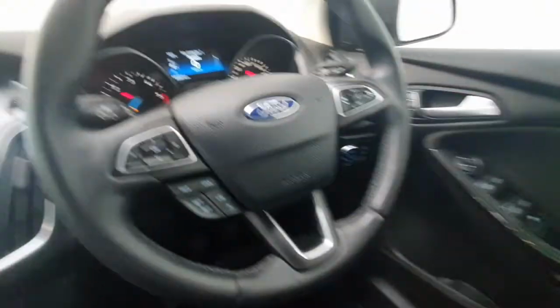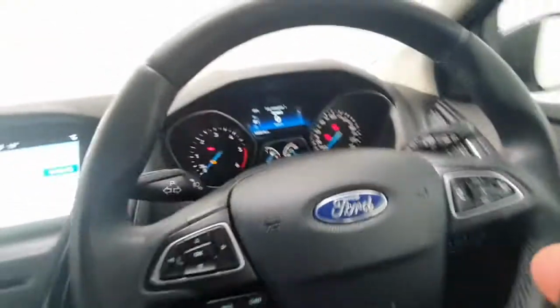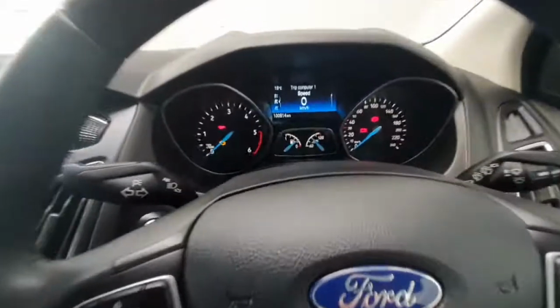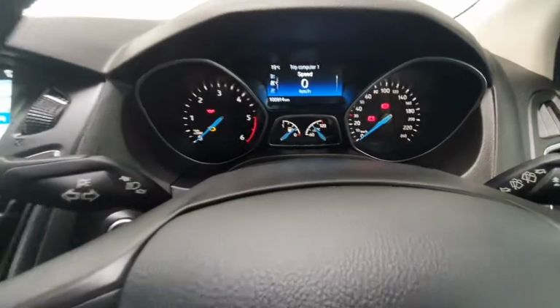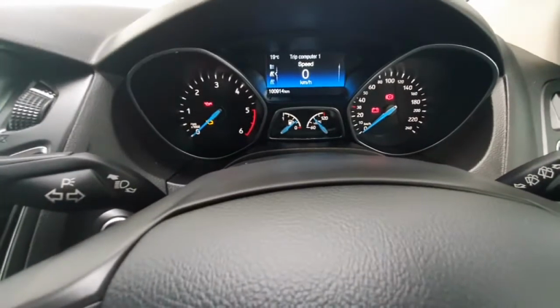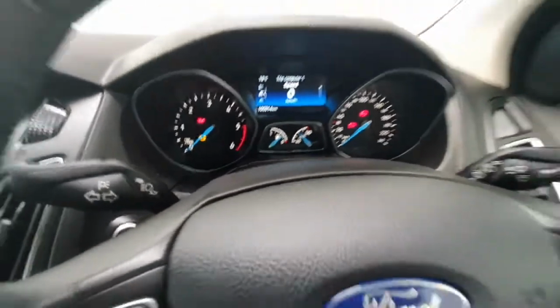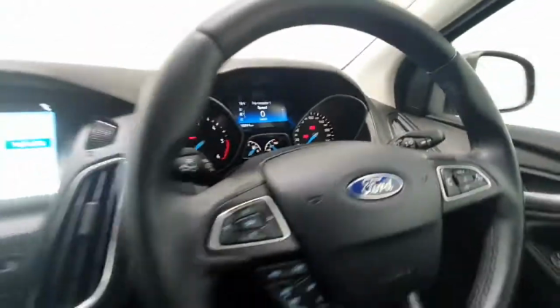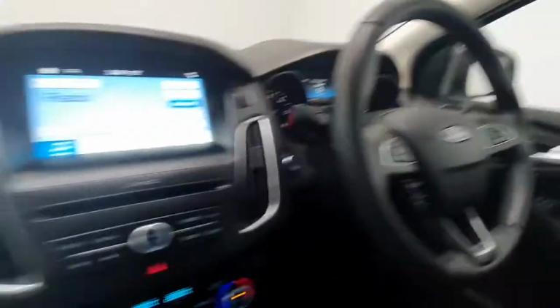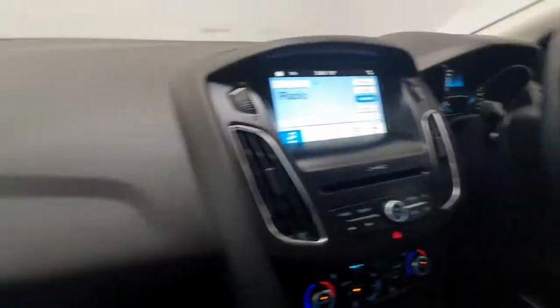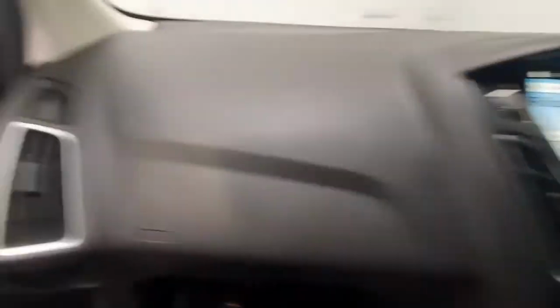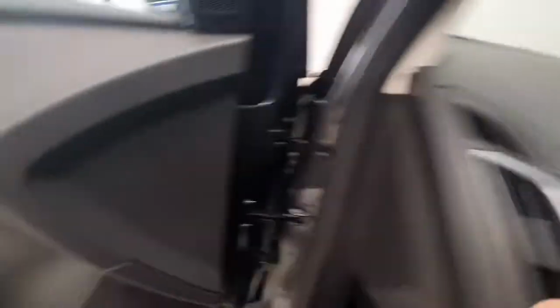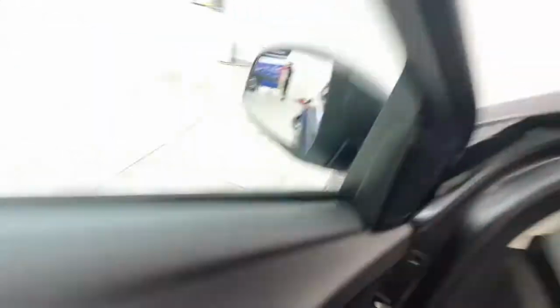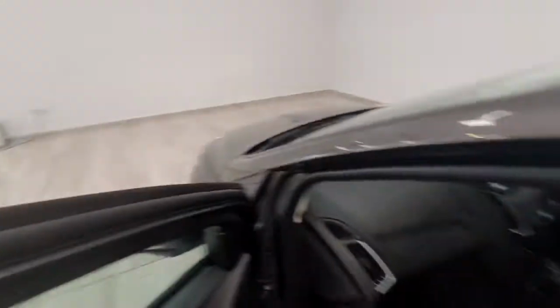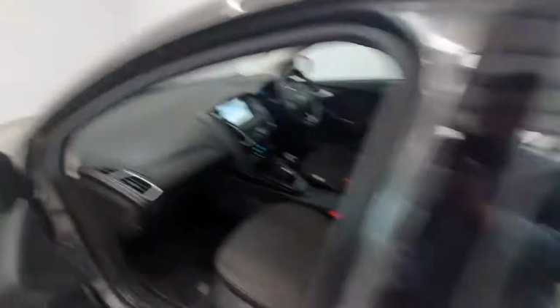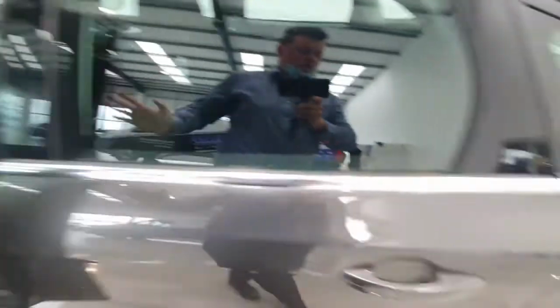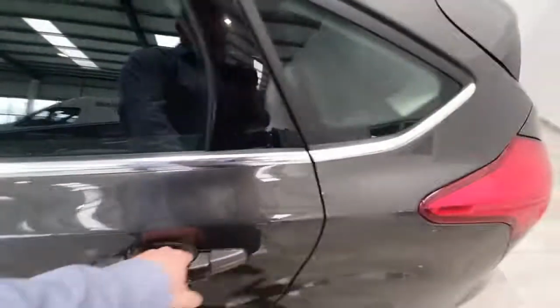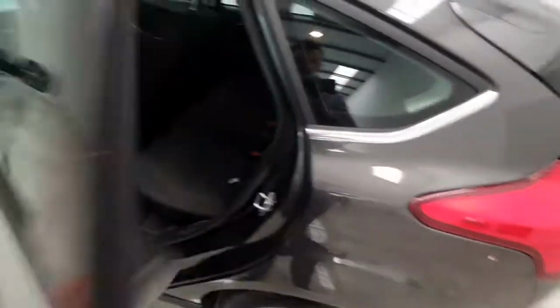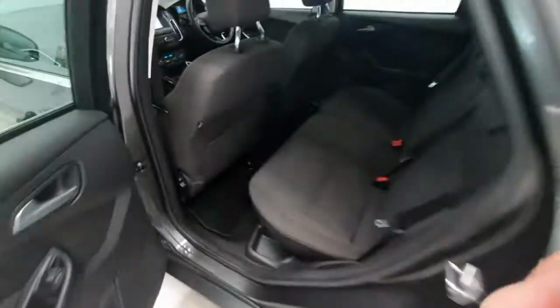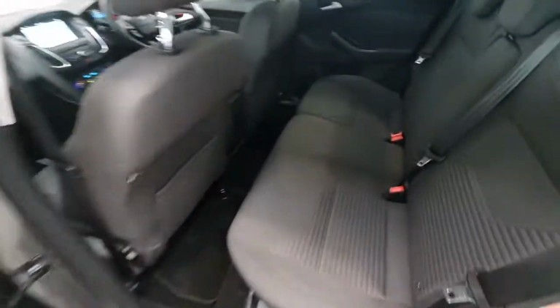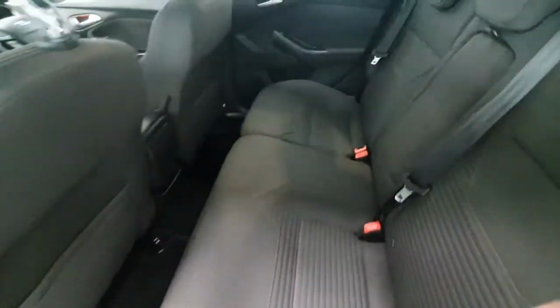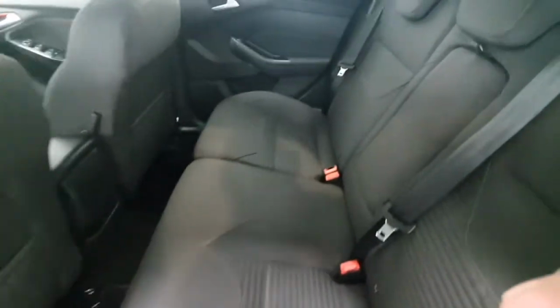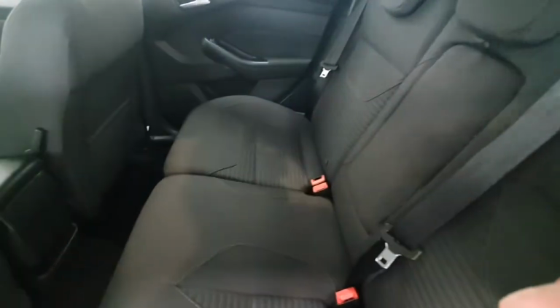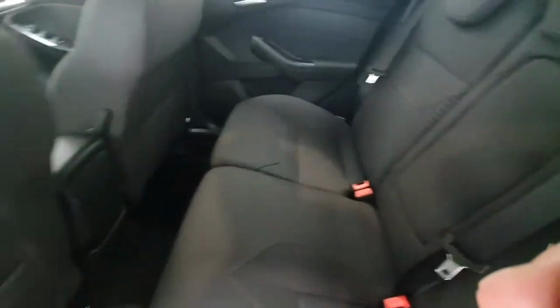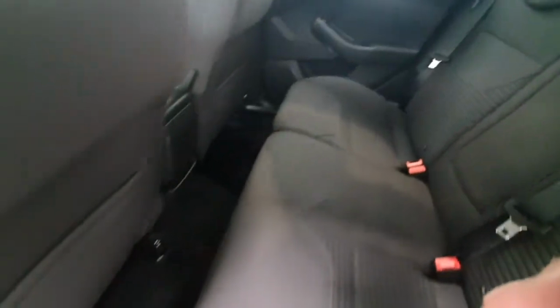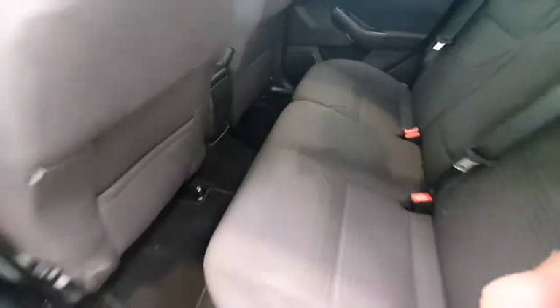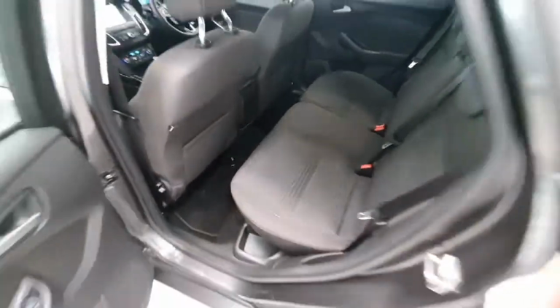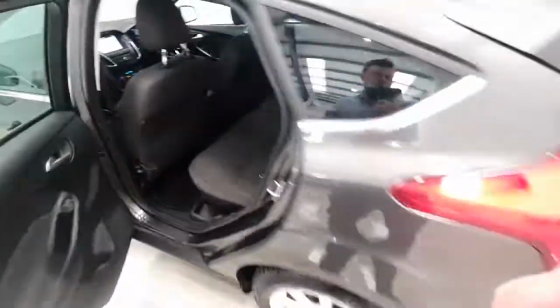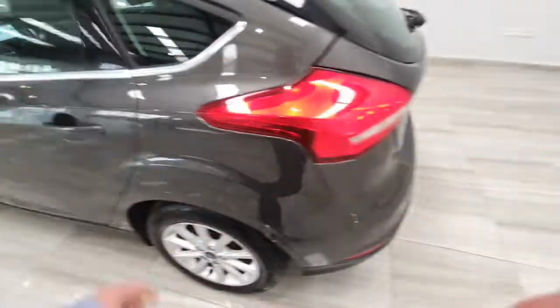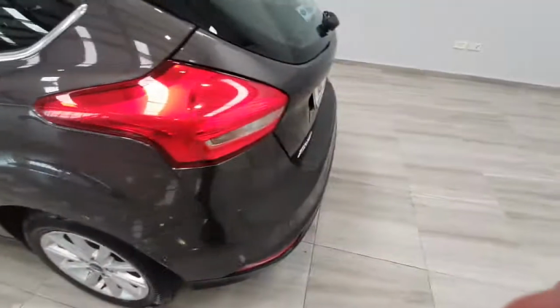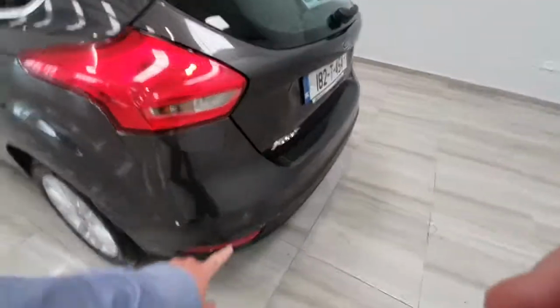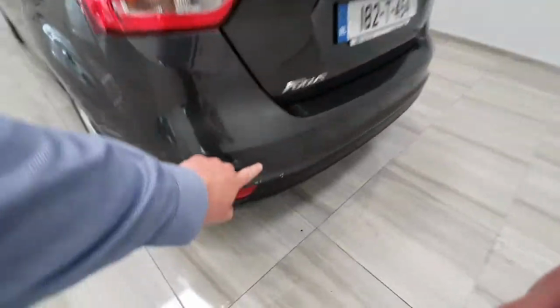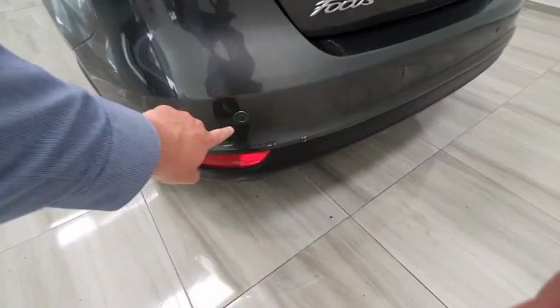This car has covered just over a hundred thousand kilometres. Into the back, again in excellent condition throughout, and it's also fitted with rear parking sensors.